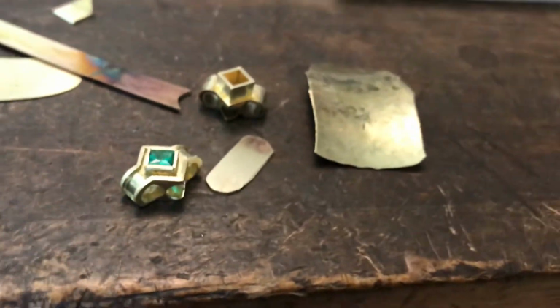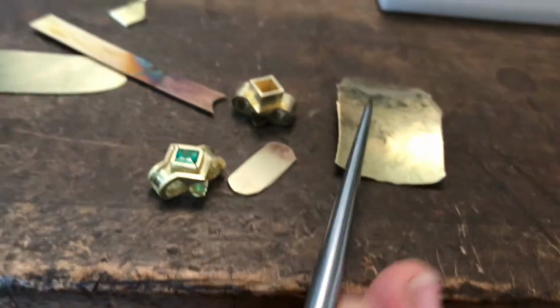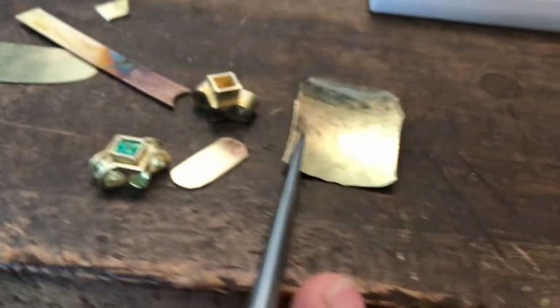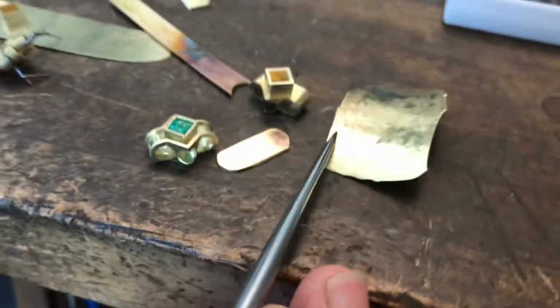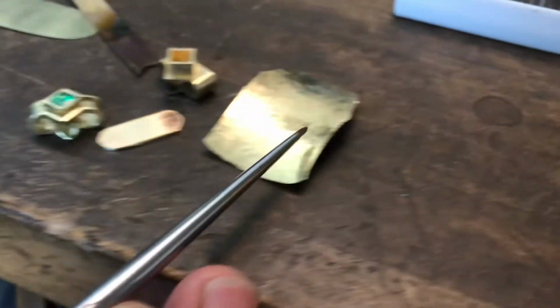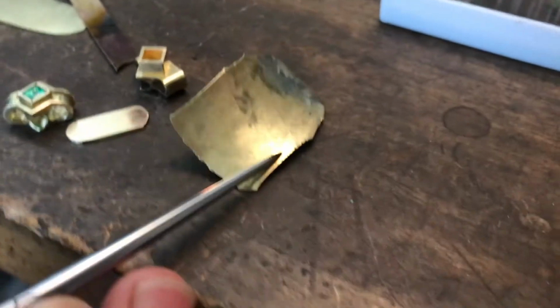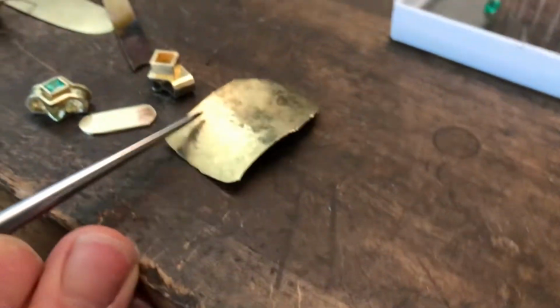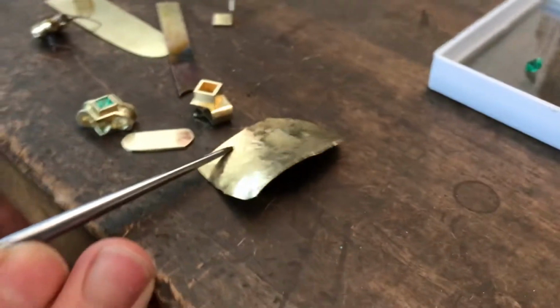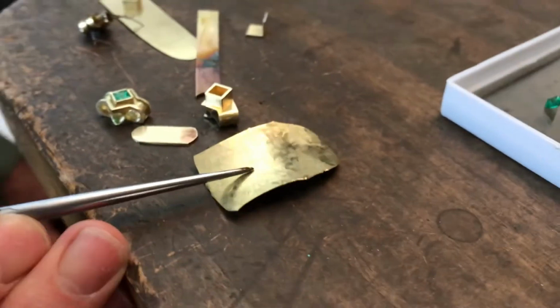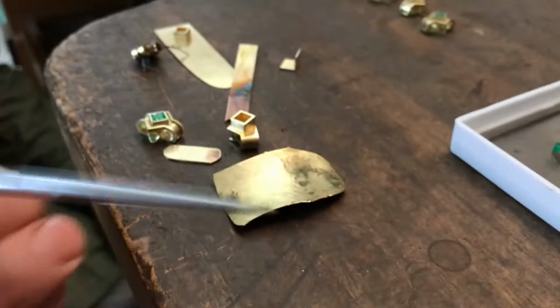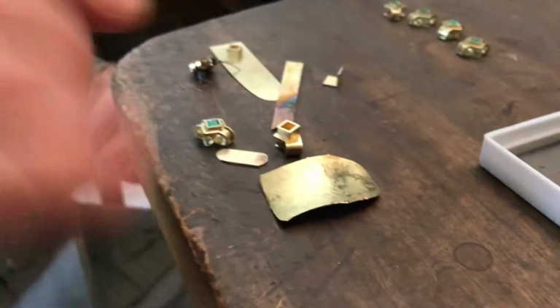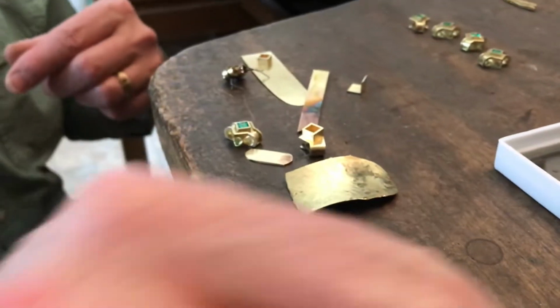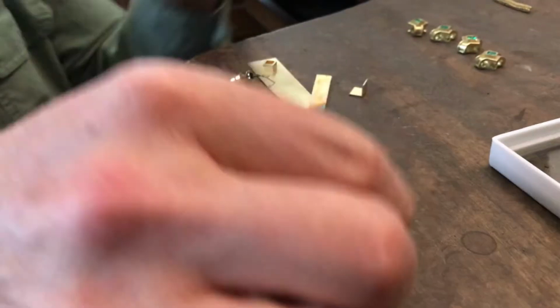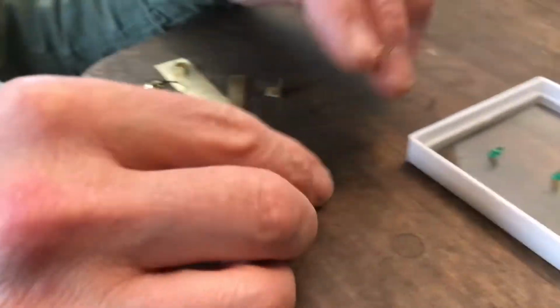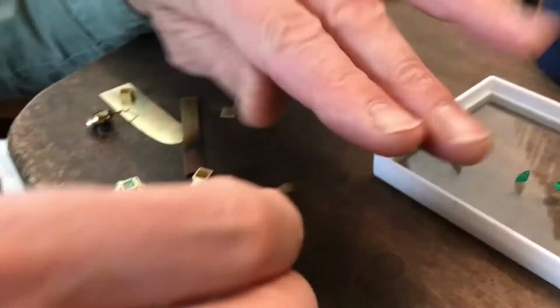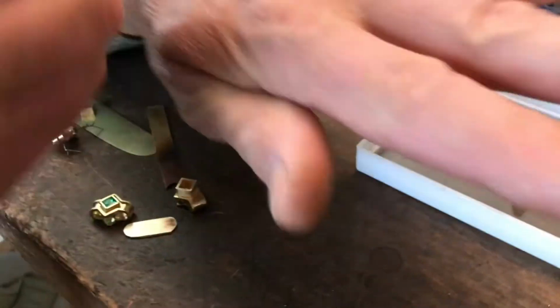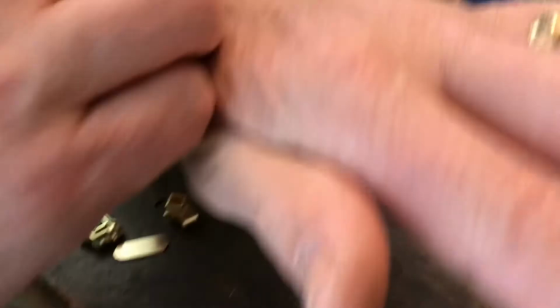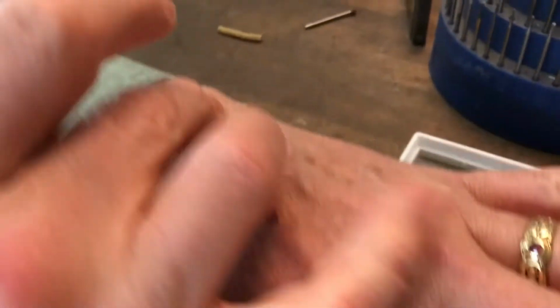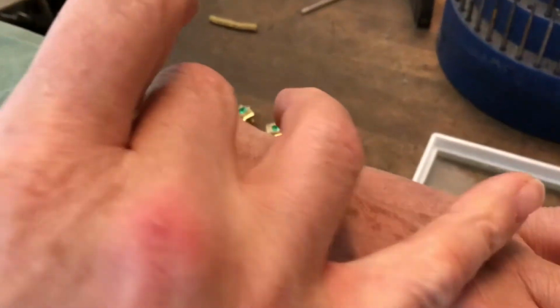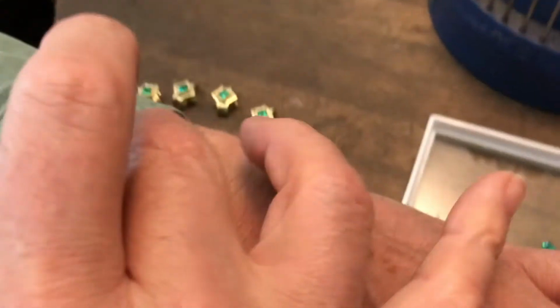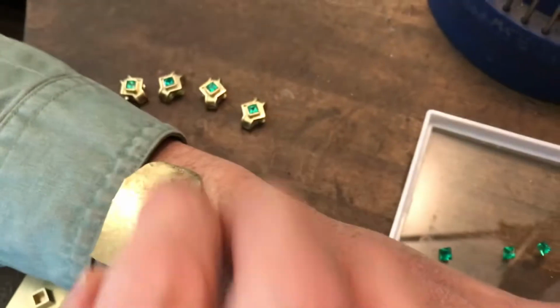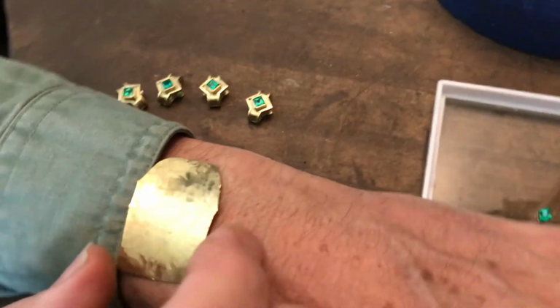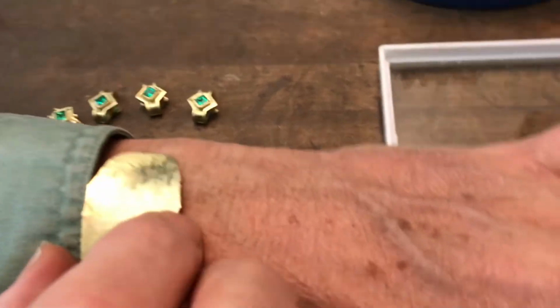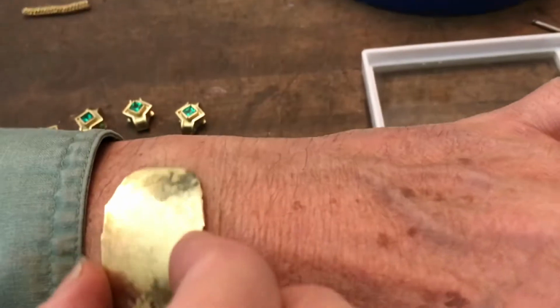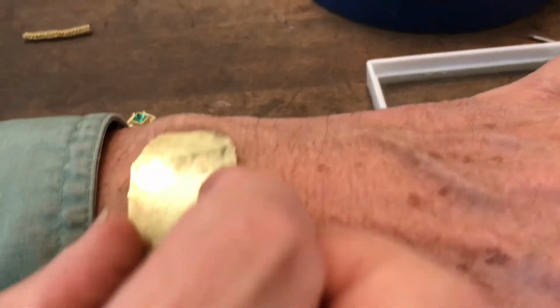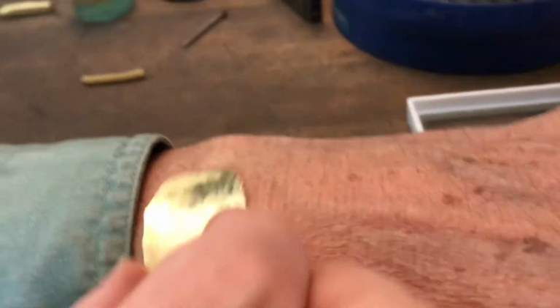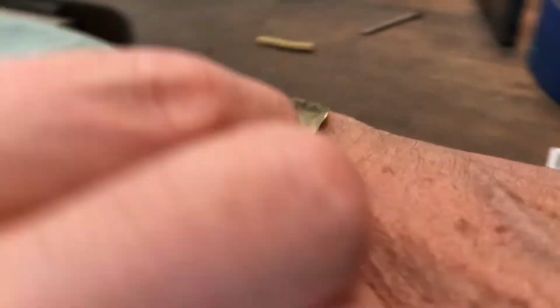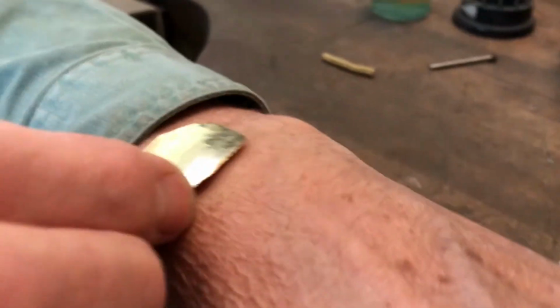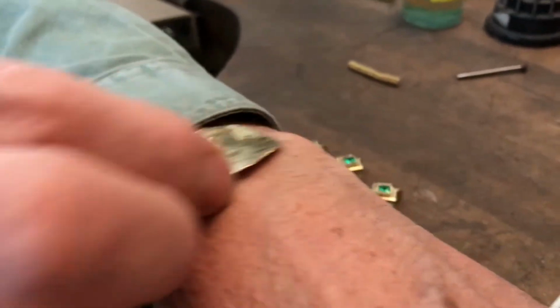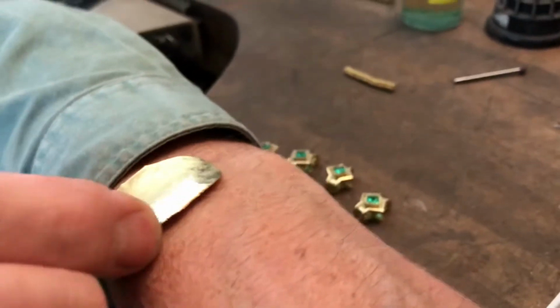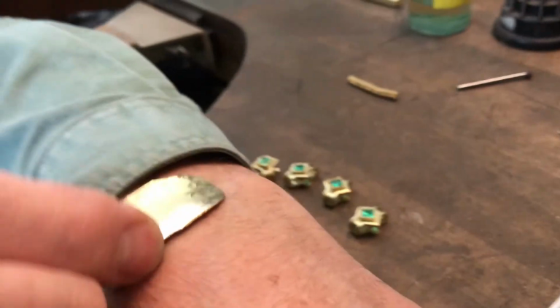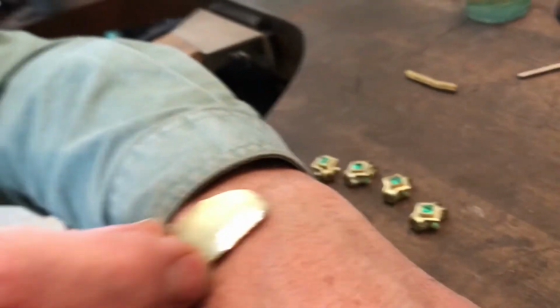Over here at the very end I have a saddle-shaped piece of sheet which will be the underside. I've cut that so that when you put it on your wrist it's slightly anti-clastic, and it feels really nice on the skin that way.